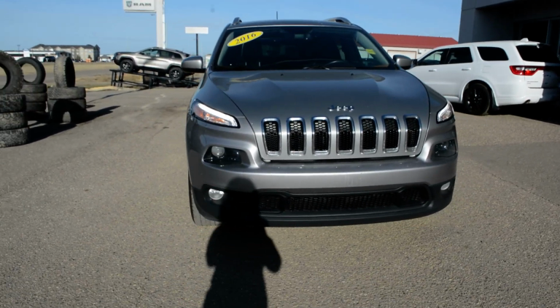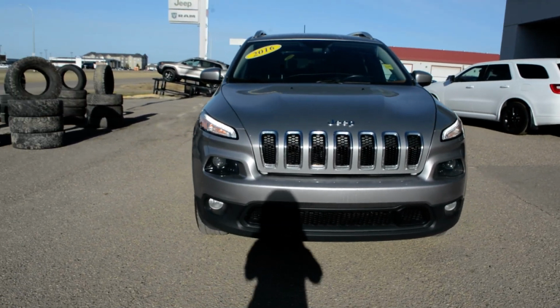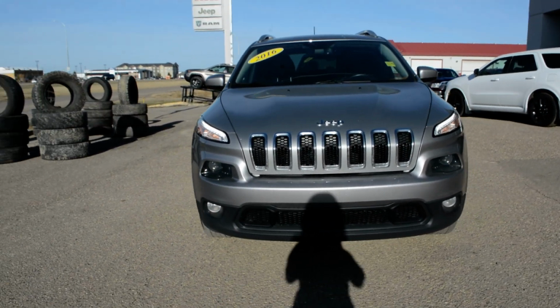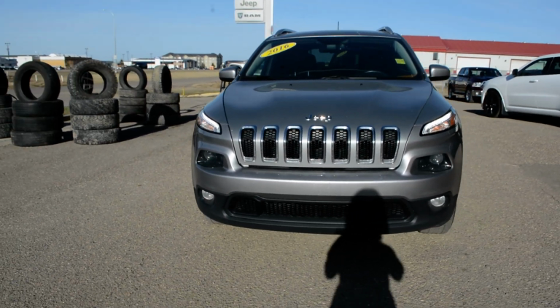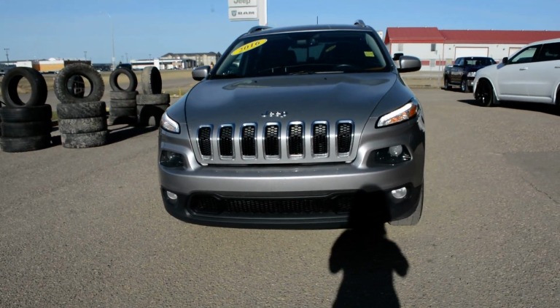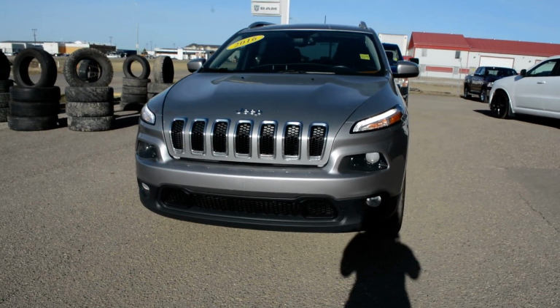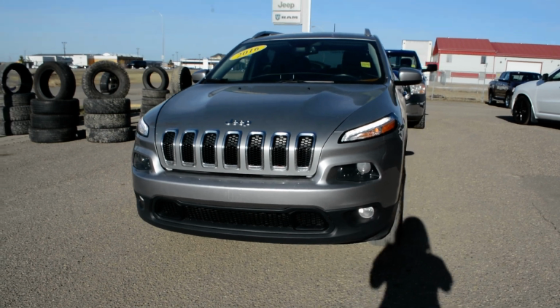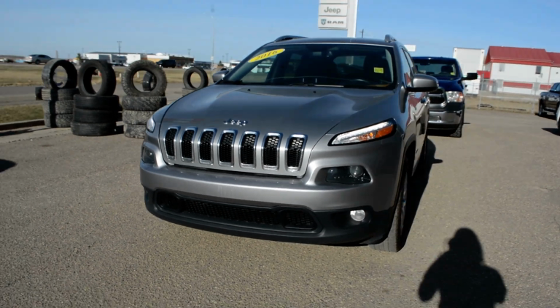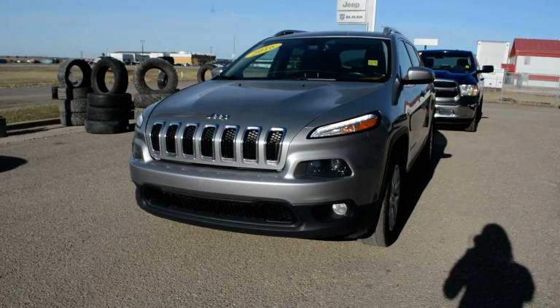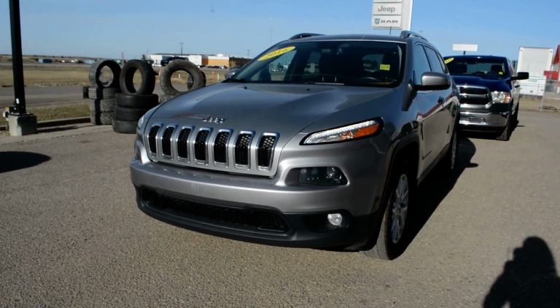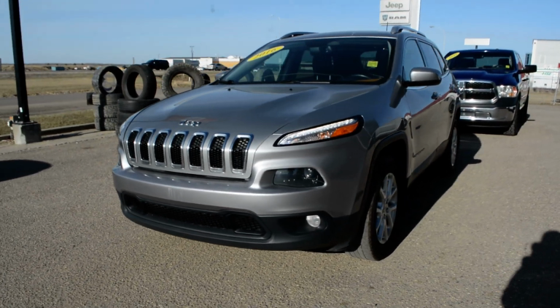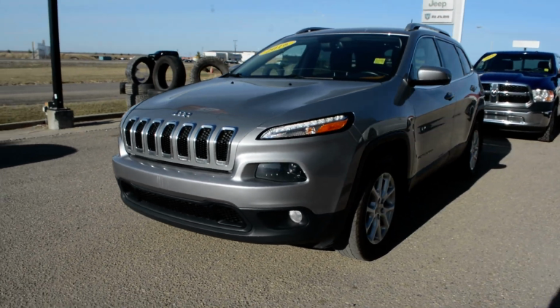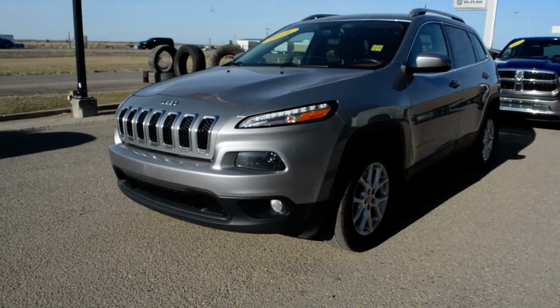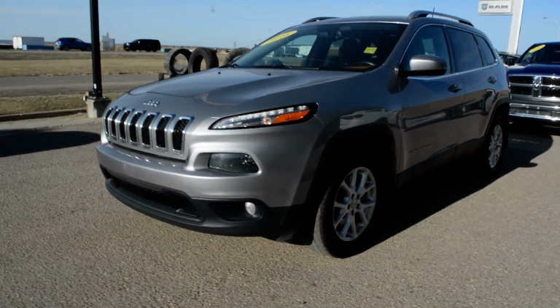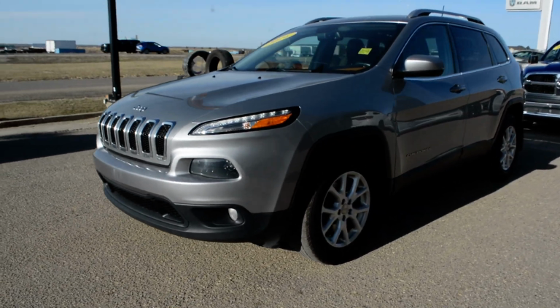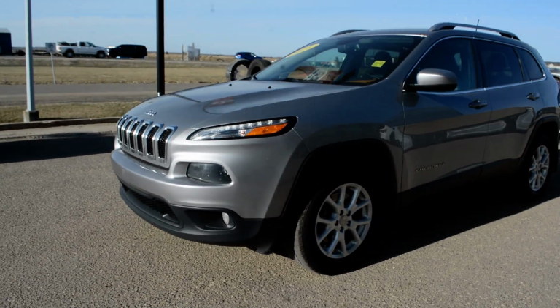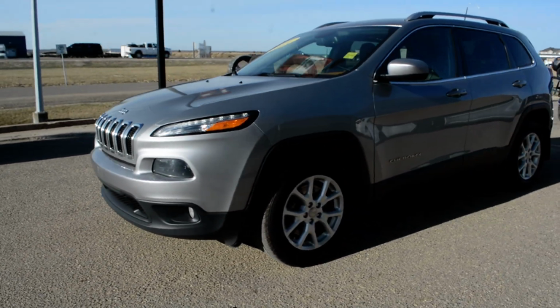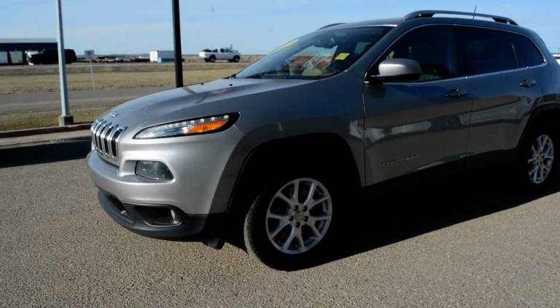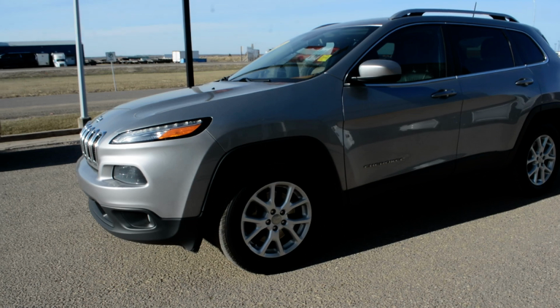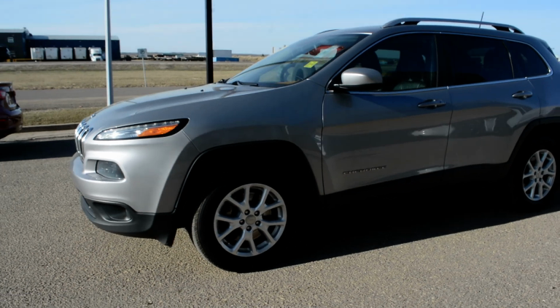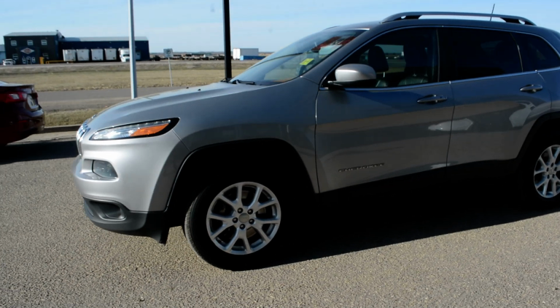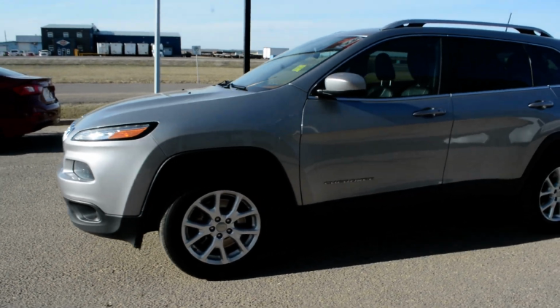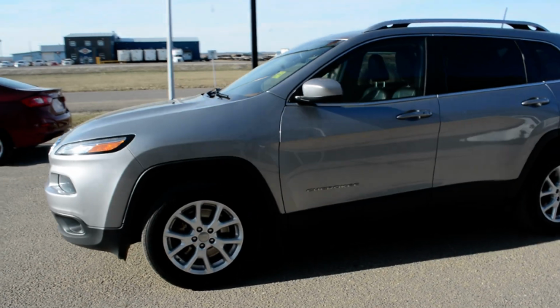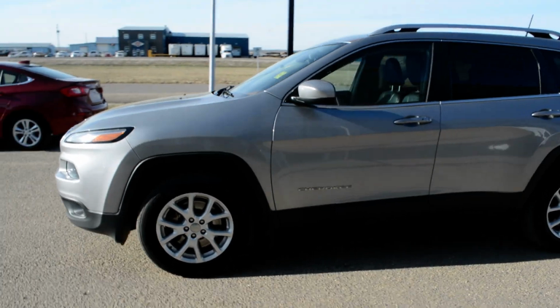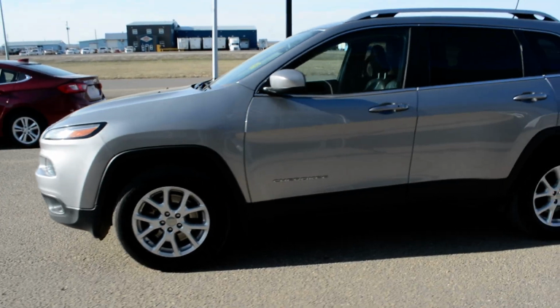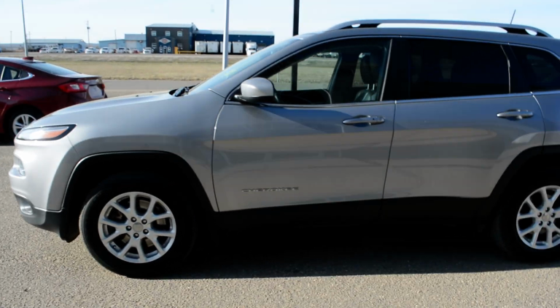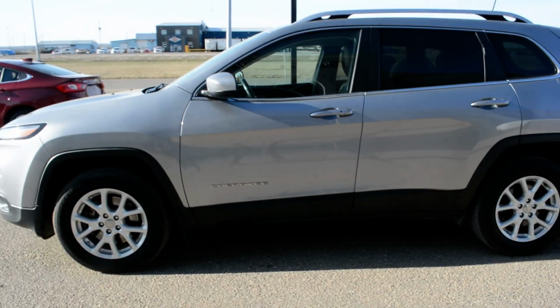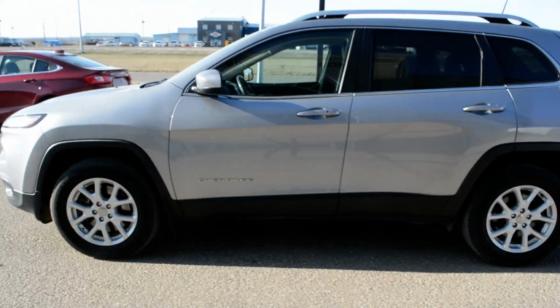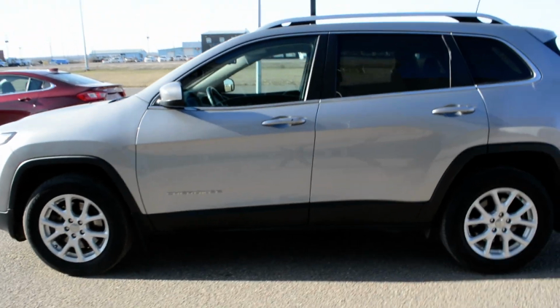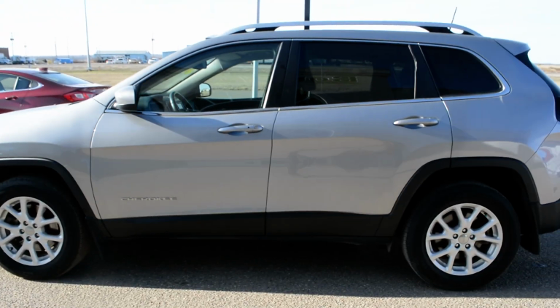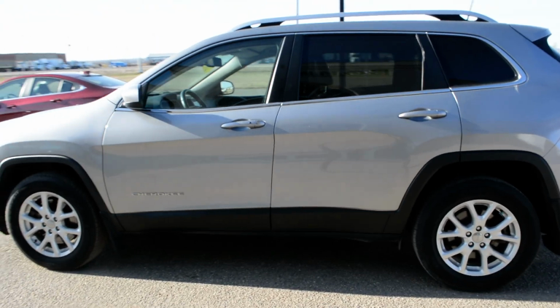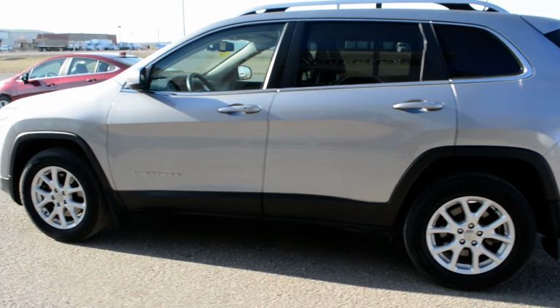Hi everybody, Brittany here over at Bonneville Dodge. Just here to show you this pre-owned 2016 Jeep Cherokee North that we have here on the lot. Going to take a quick walk around the Jeep today just to show you some of the features and options that this Jeep has to offer.